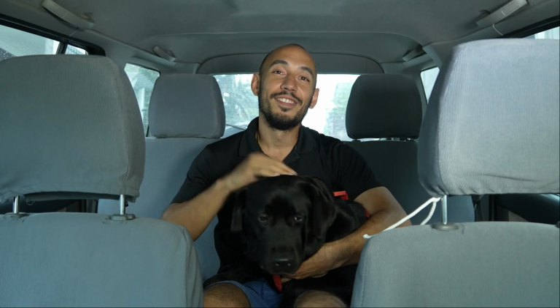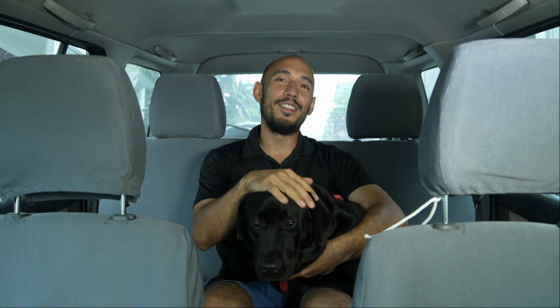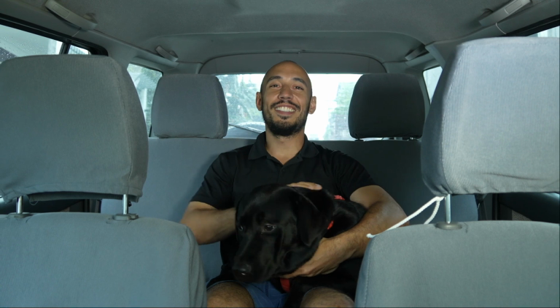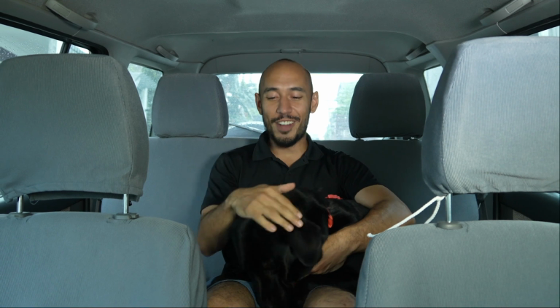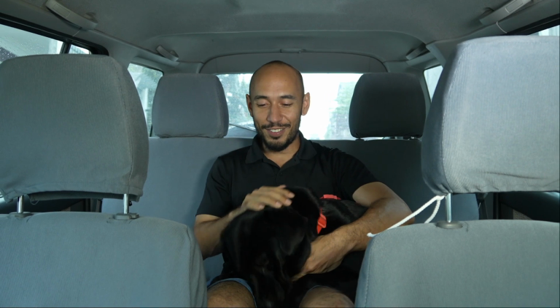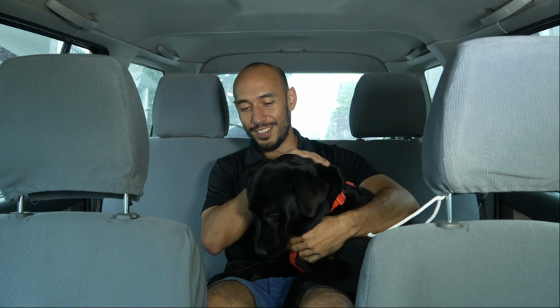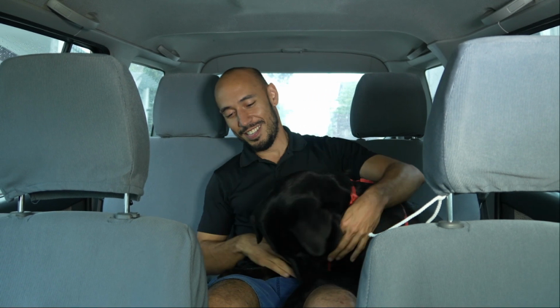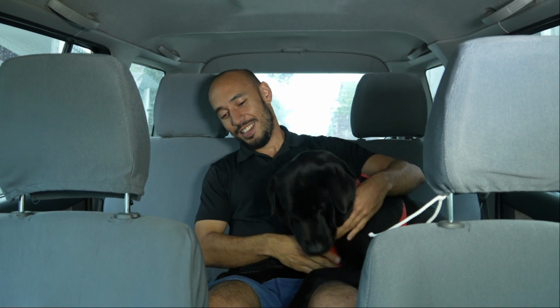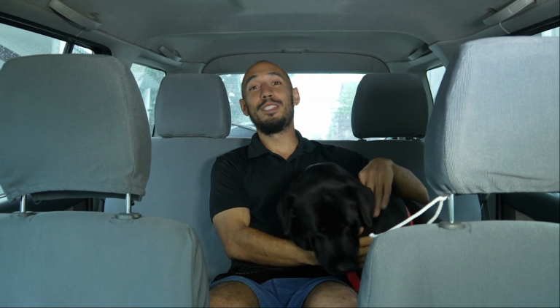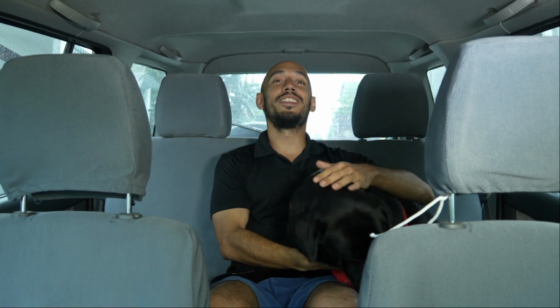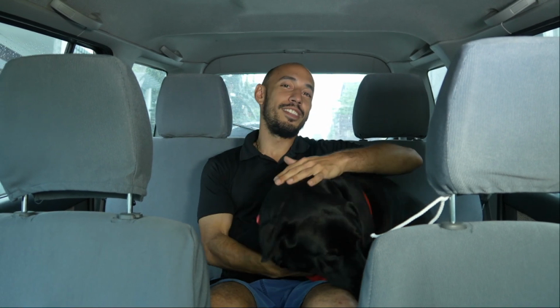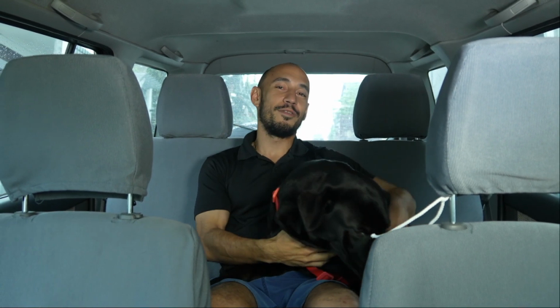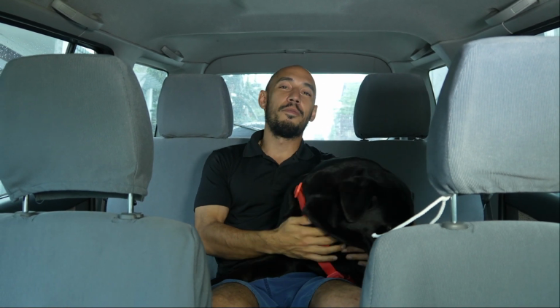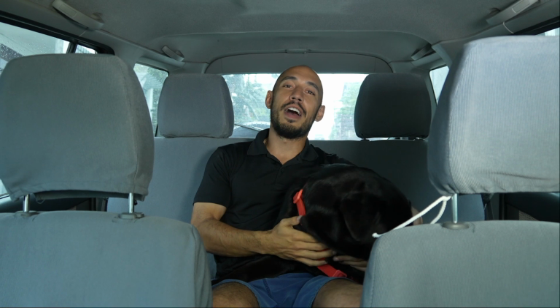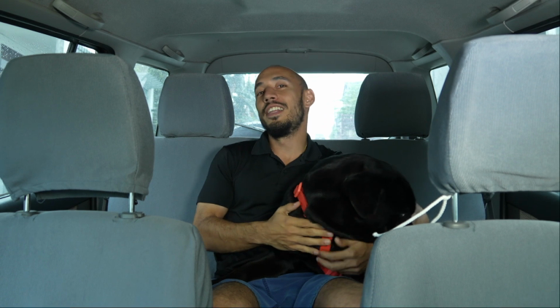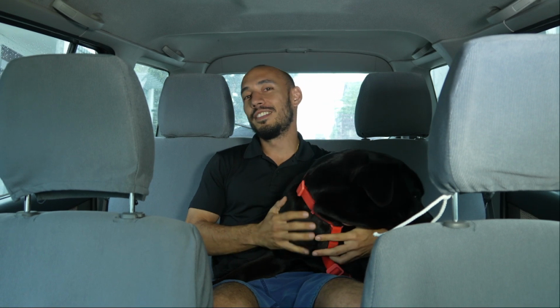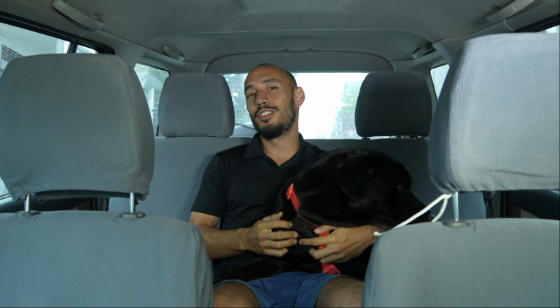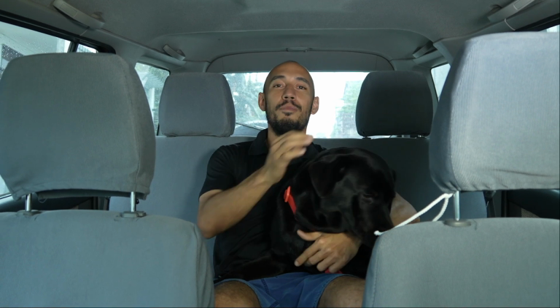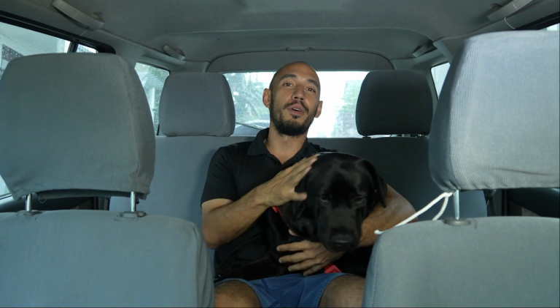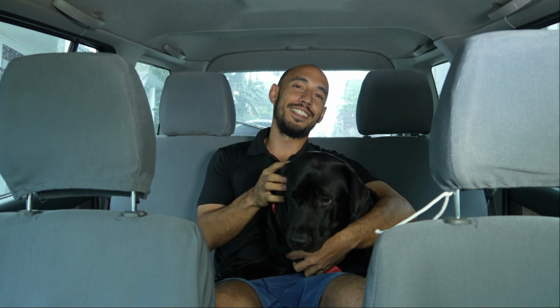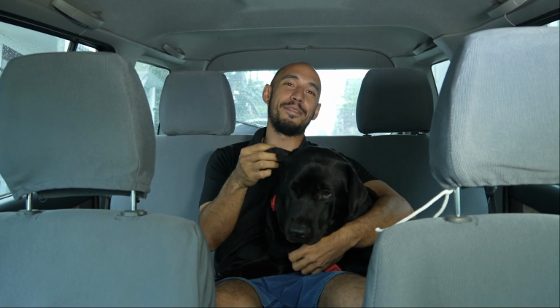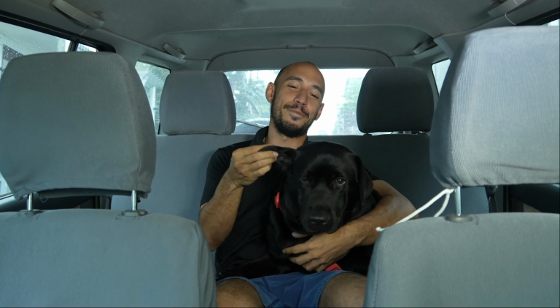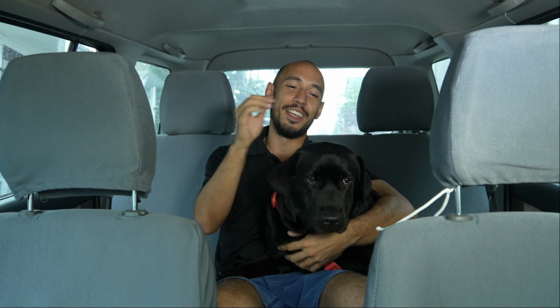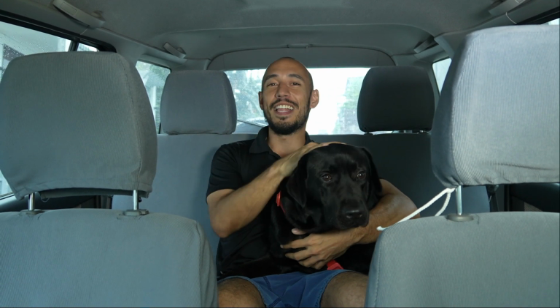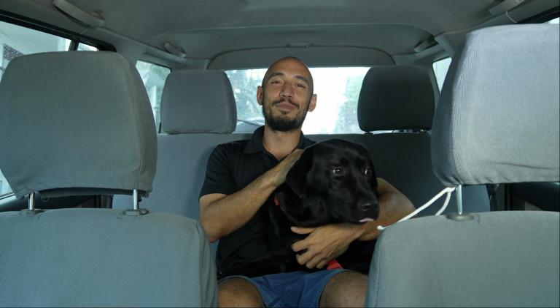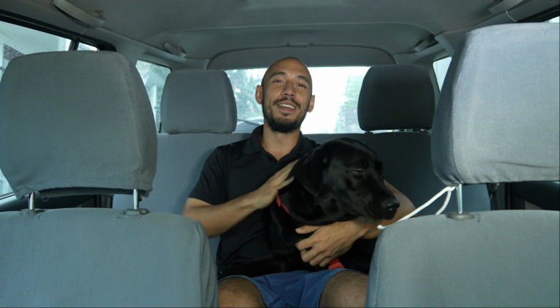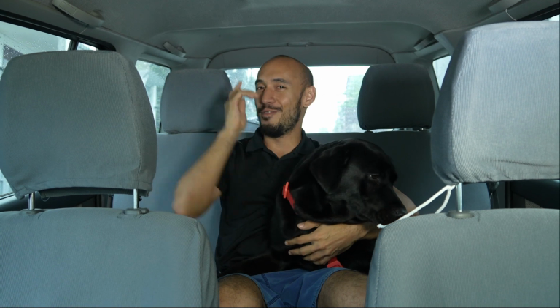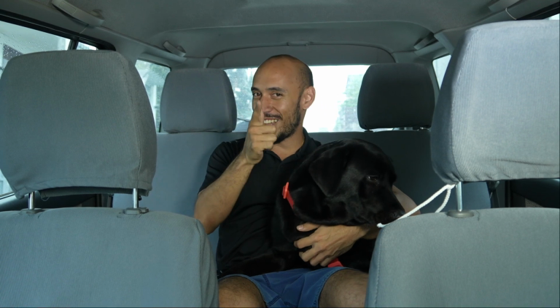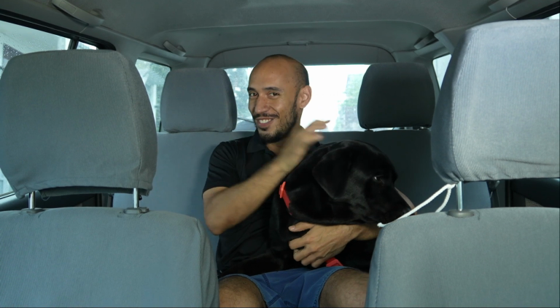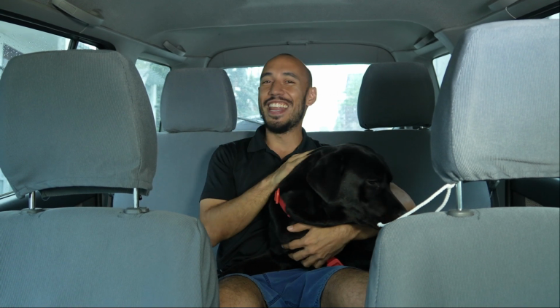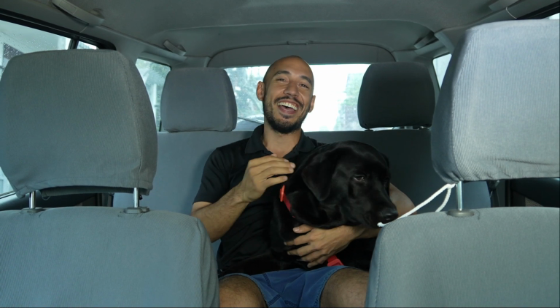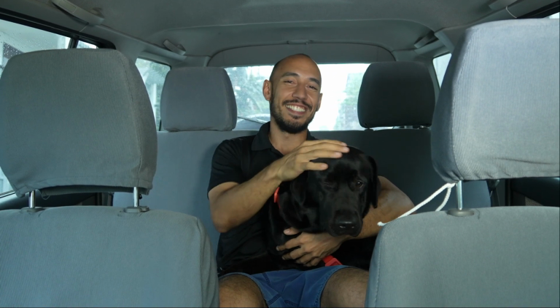There you are guys, thank you for watching this video. Please don't hesitate to reach out — we have about 500 listings across multiple villages in Antipolo. Please like and subscribe and we will catch you on the next ride. Bye!